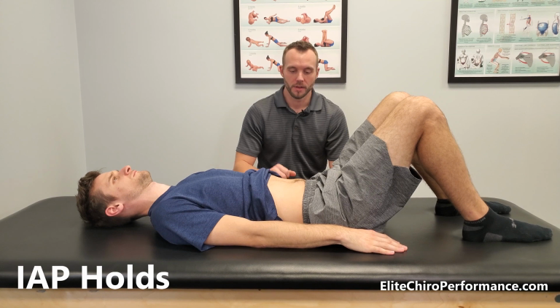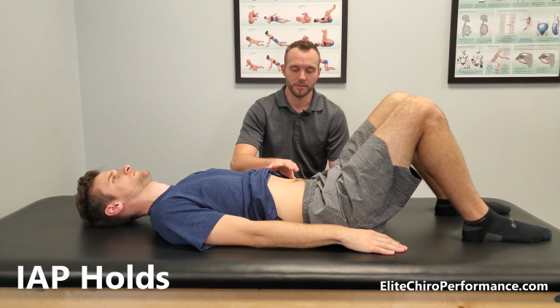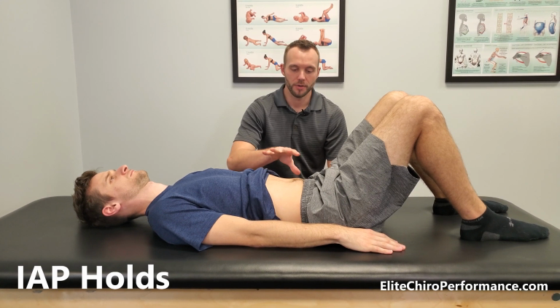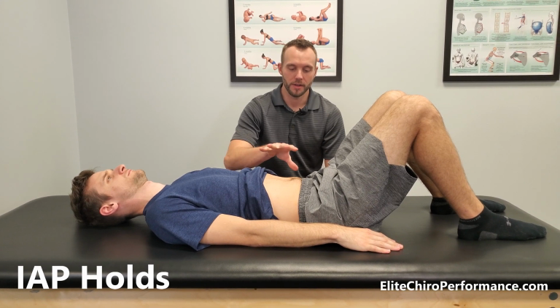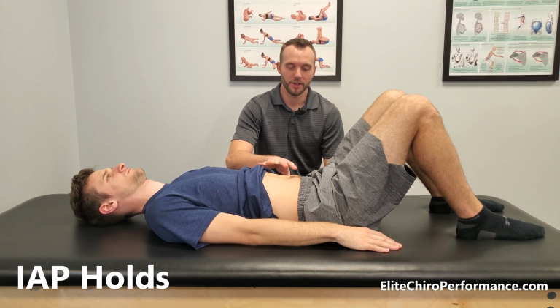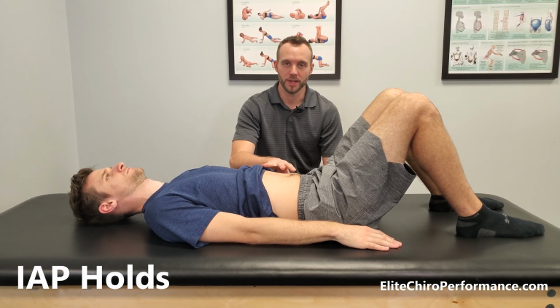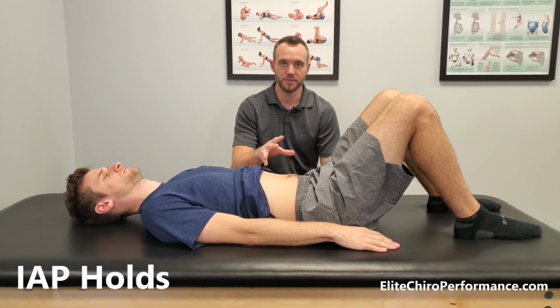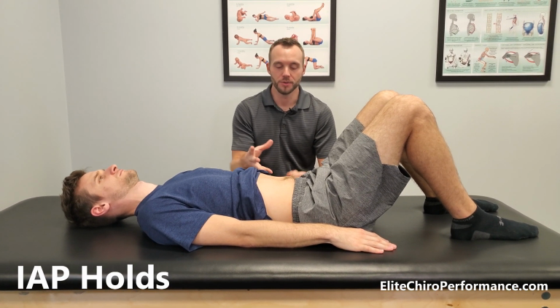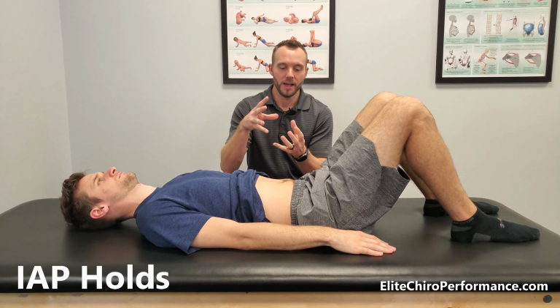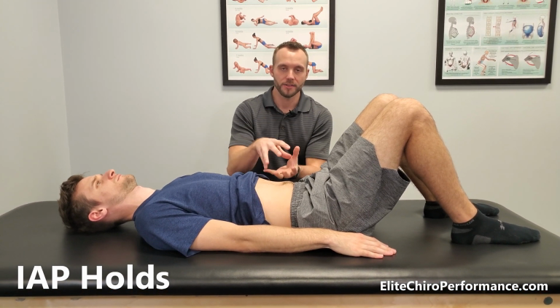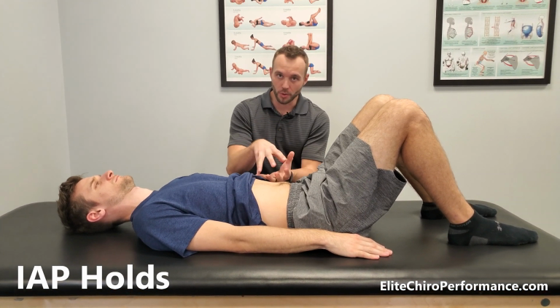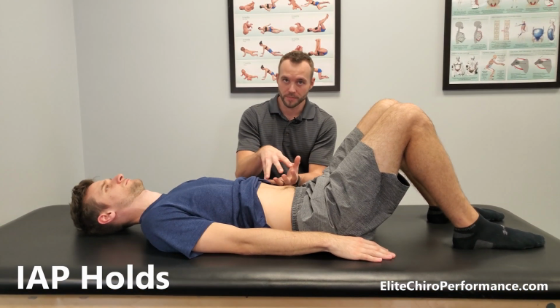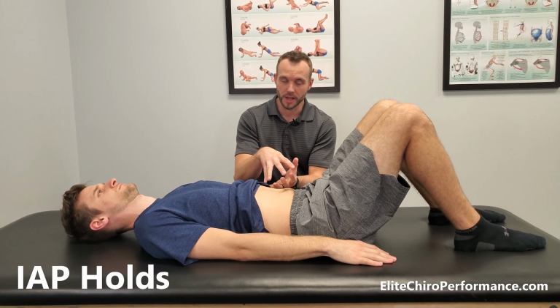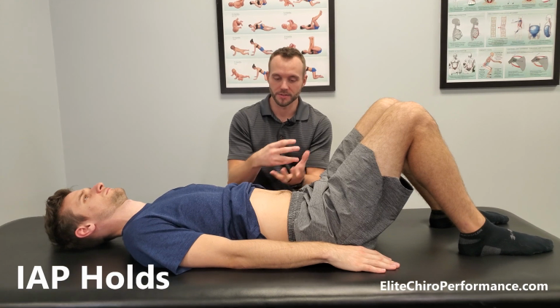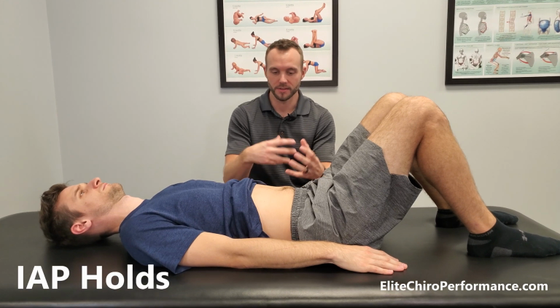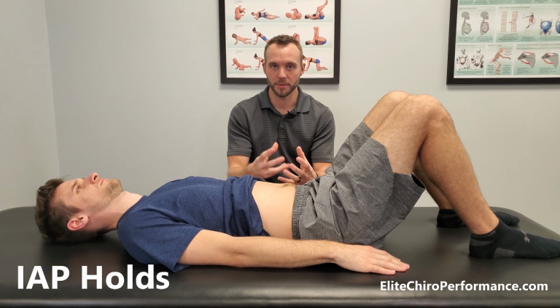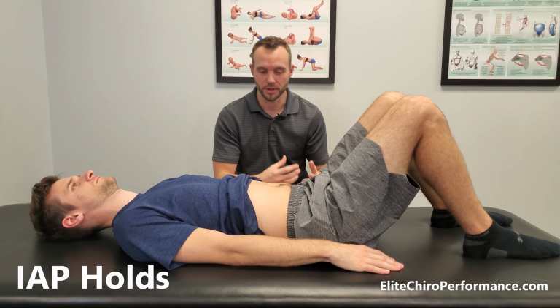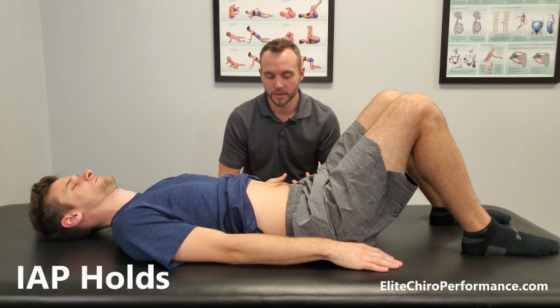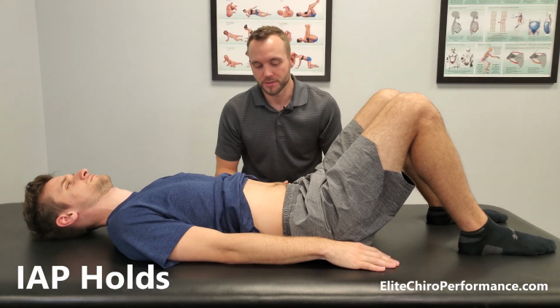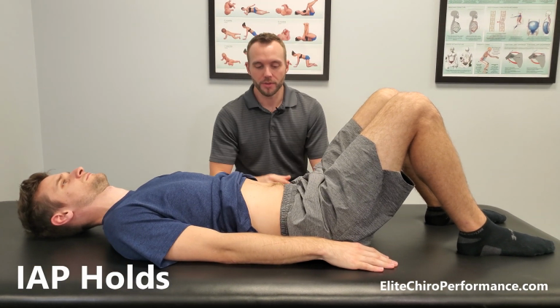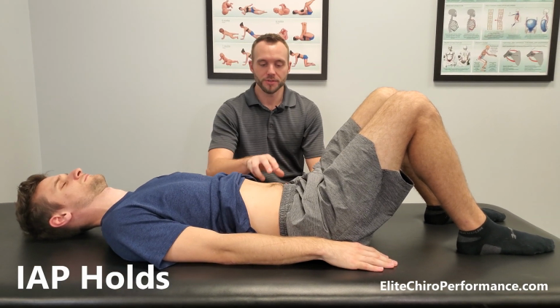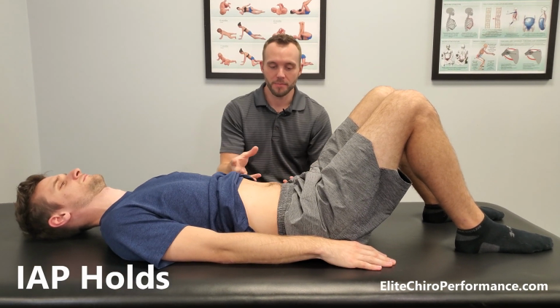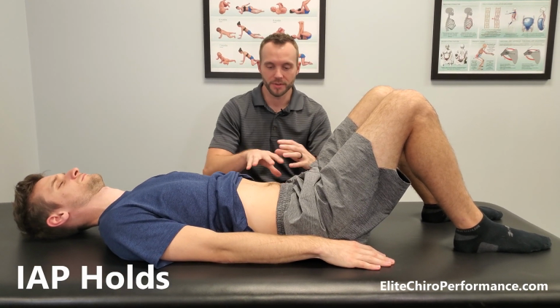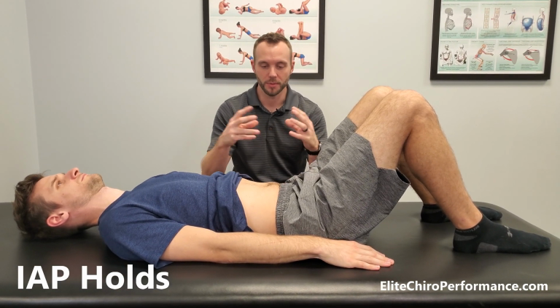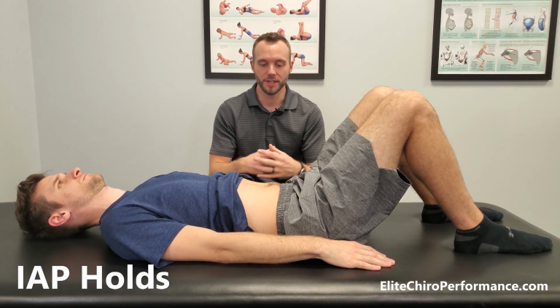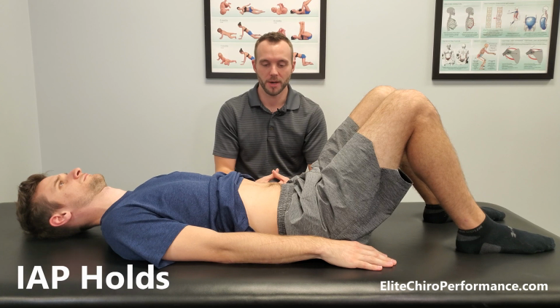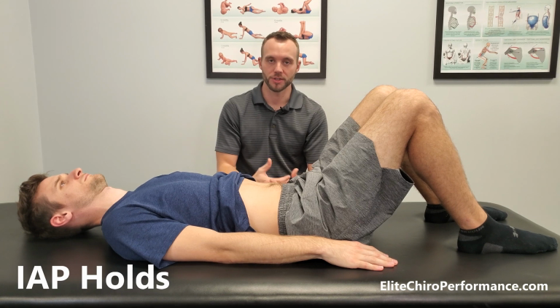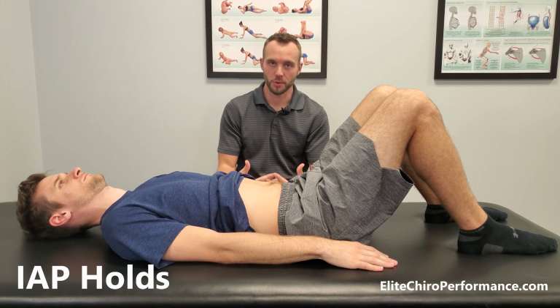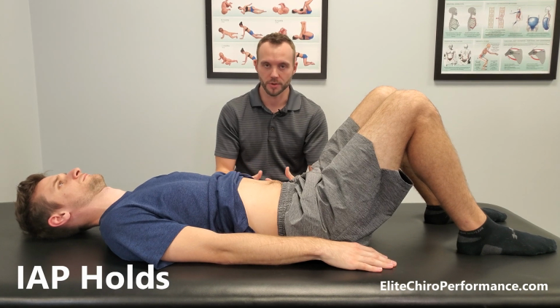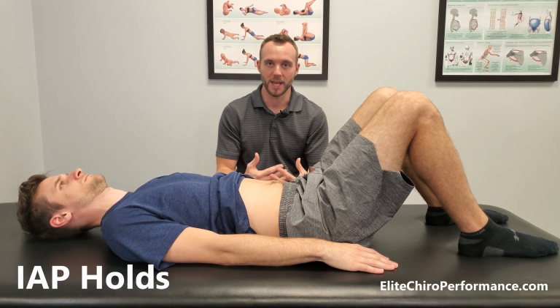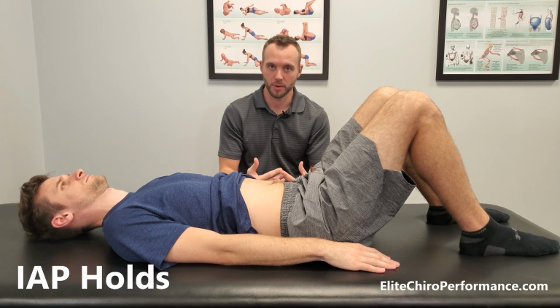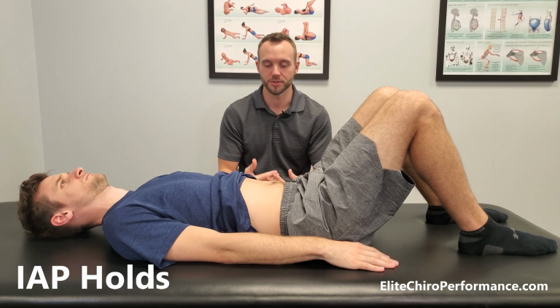Alright, so we're going to use breathing to activate our core. This is a thing that a lot of people struggle with. So the first step for these — what we call intra-abdominal pressure holds, or IAP holds for short.